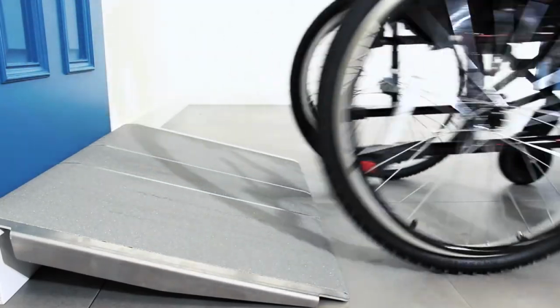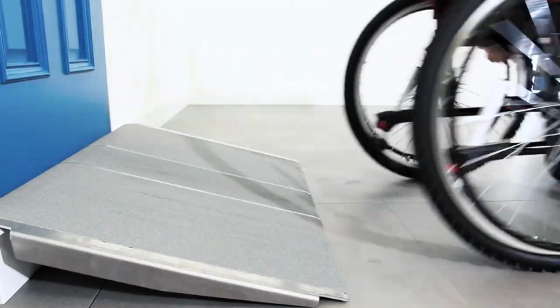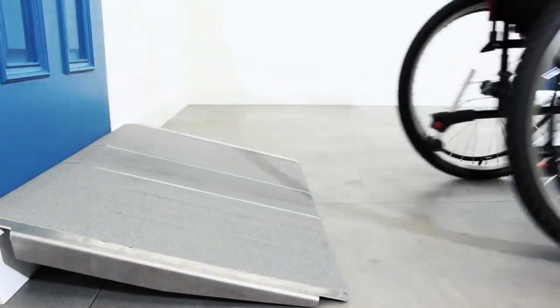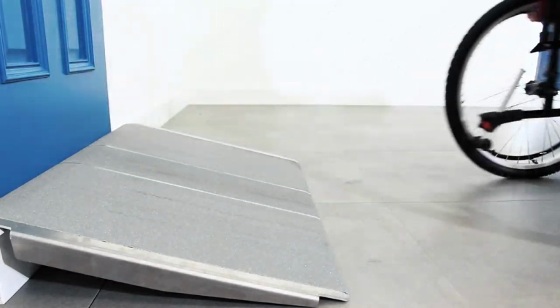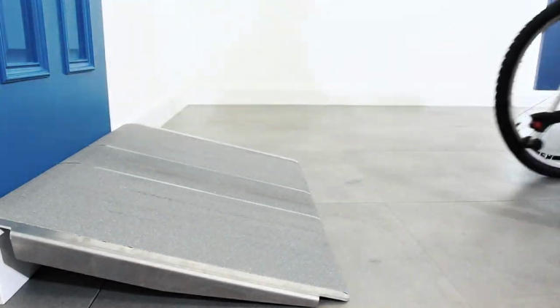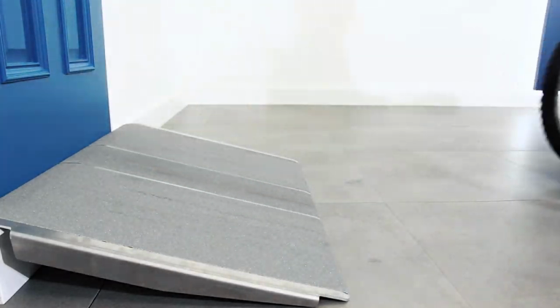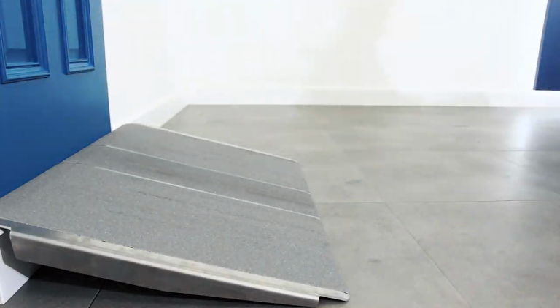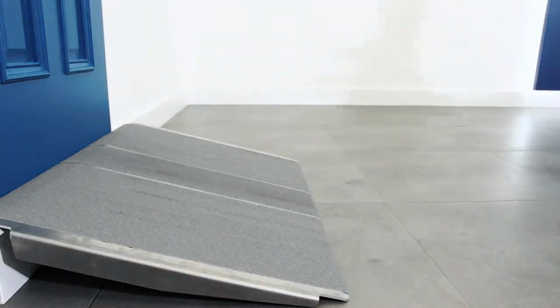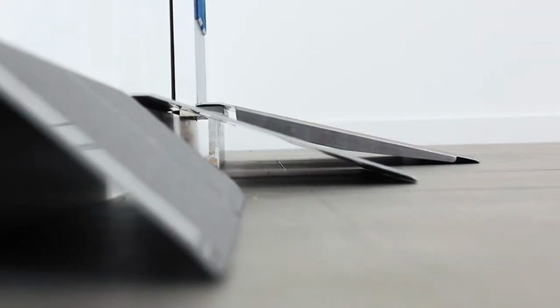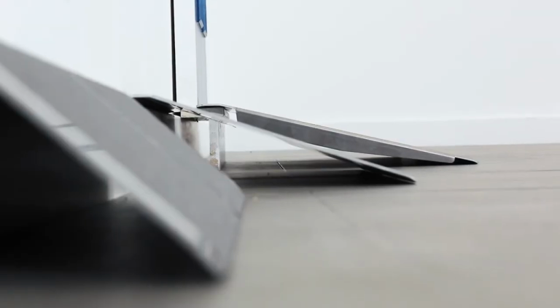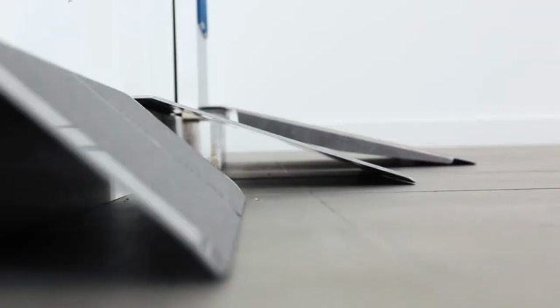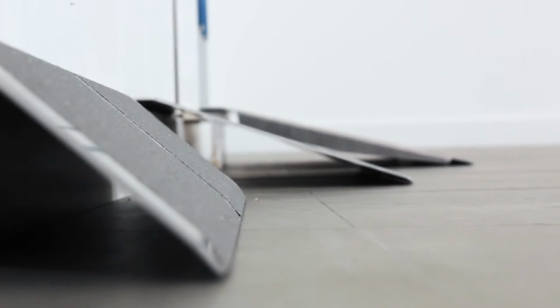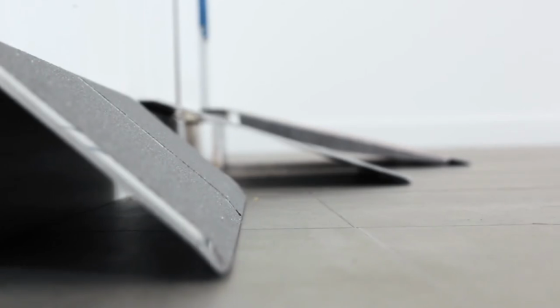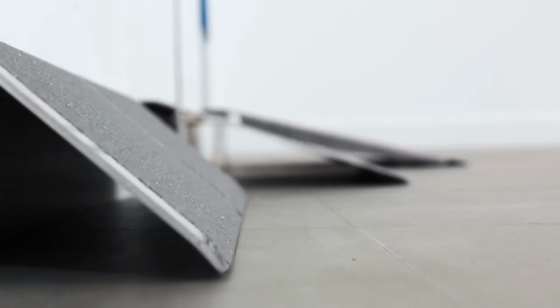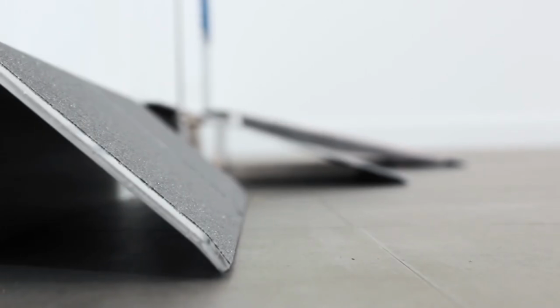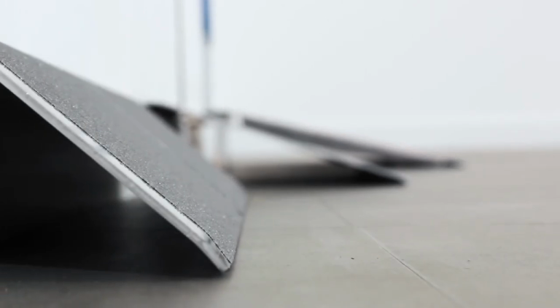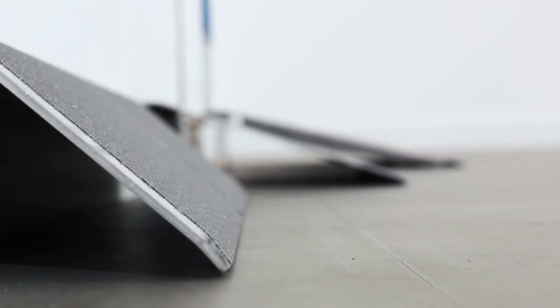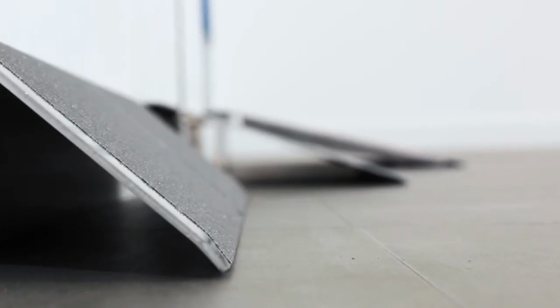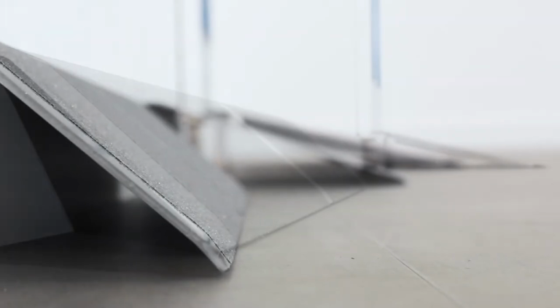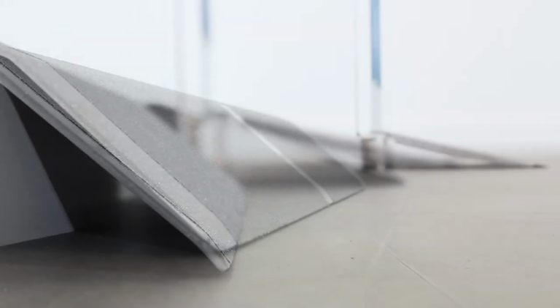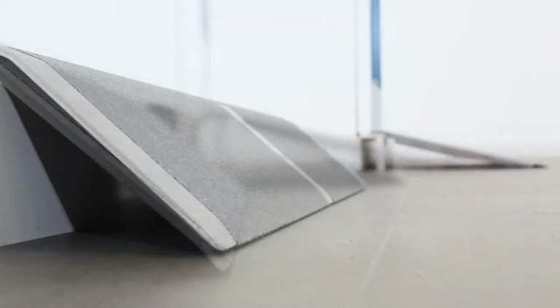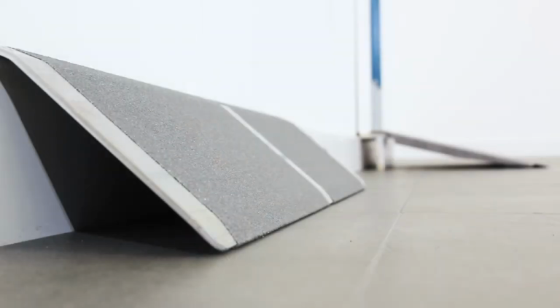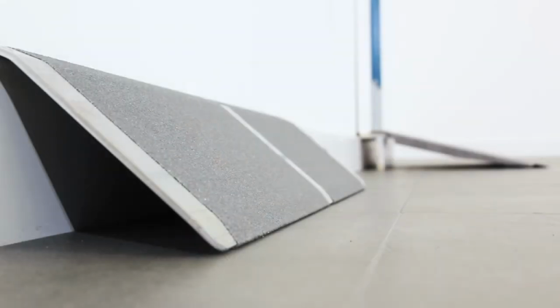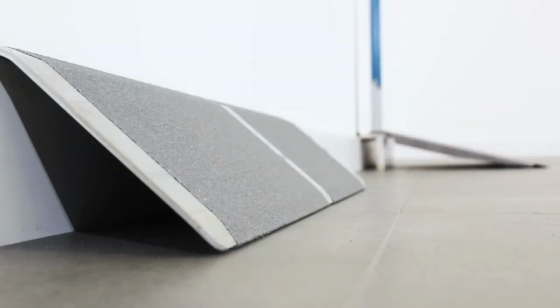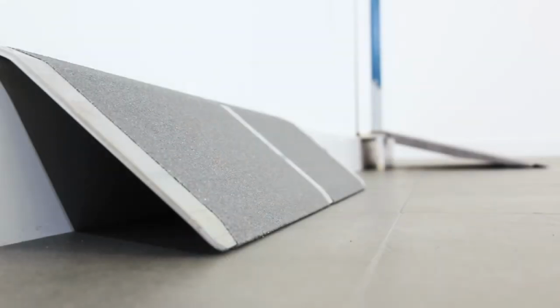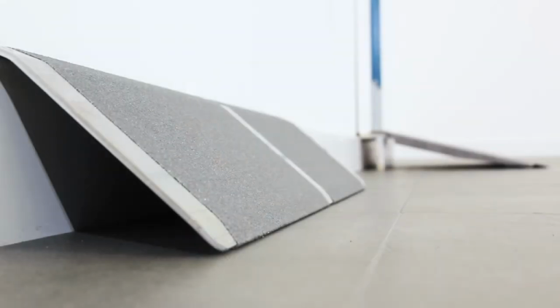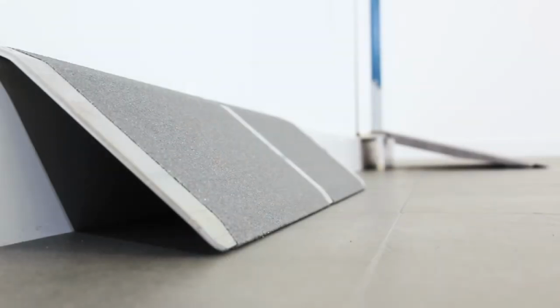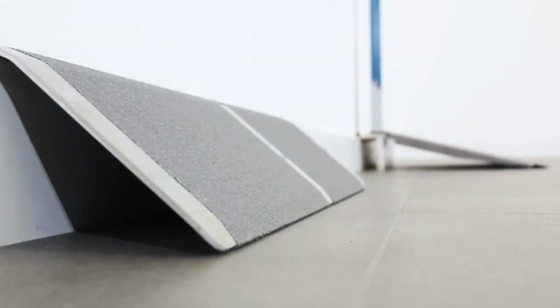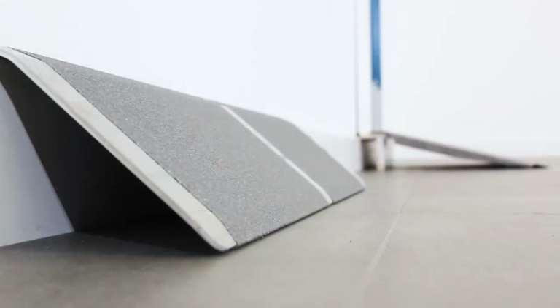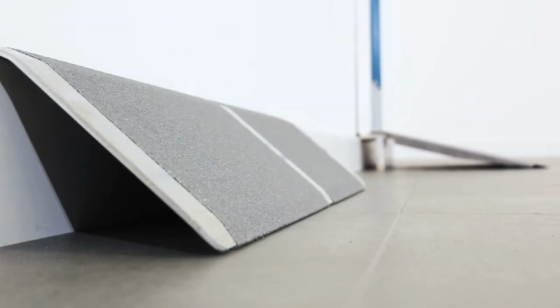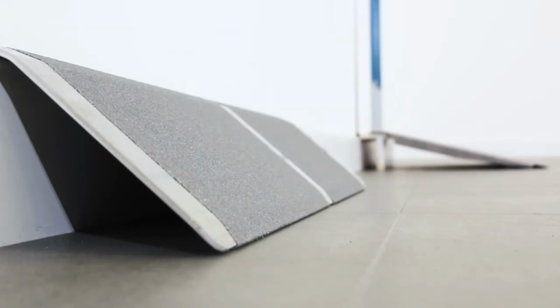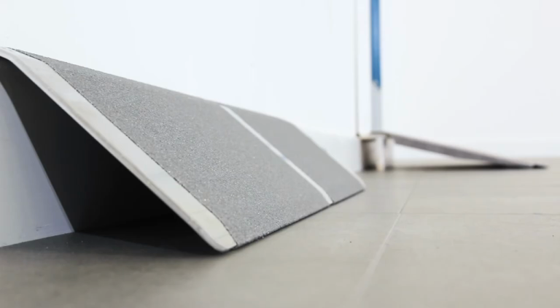The Clever Threshold Ramp is available in three different heights: 1 inch, 2 inch and 4 inches.